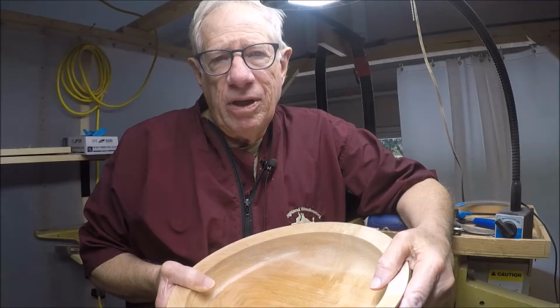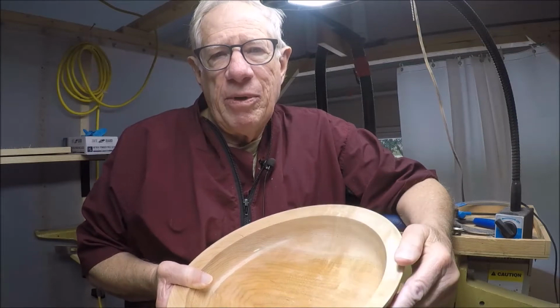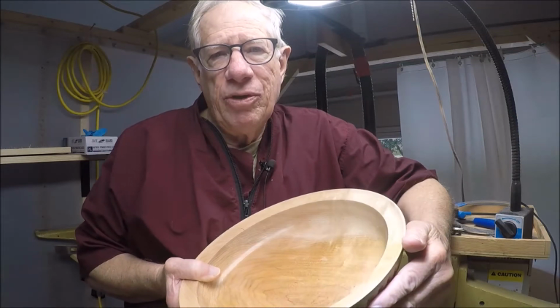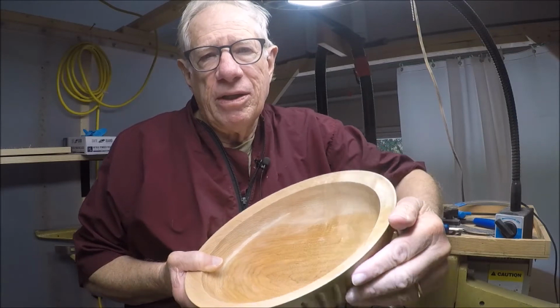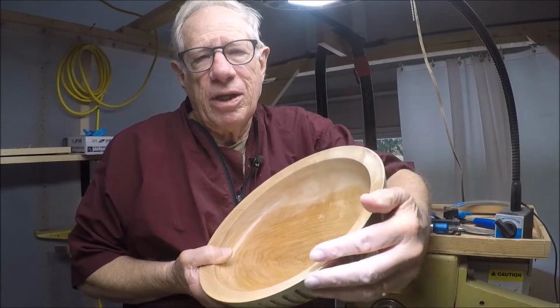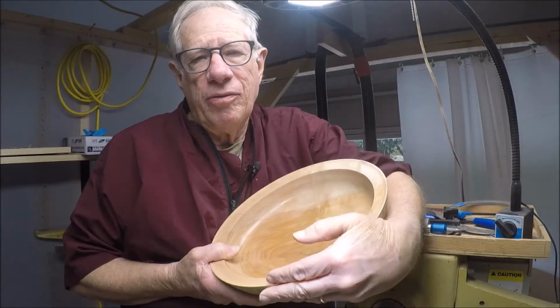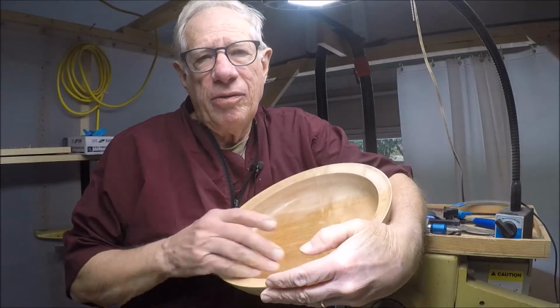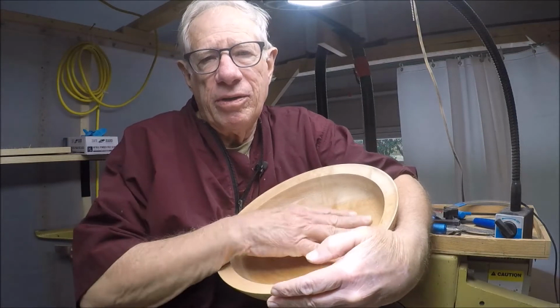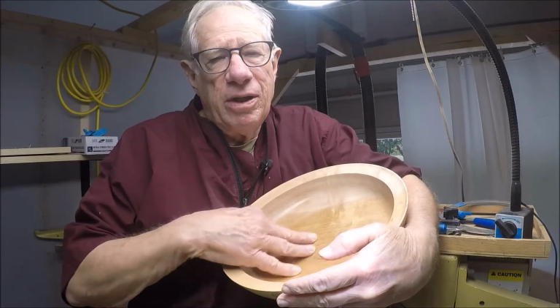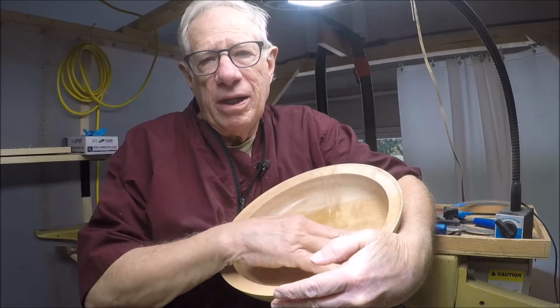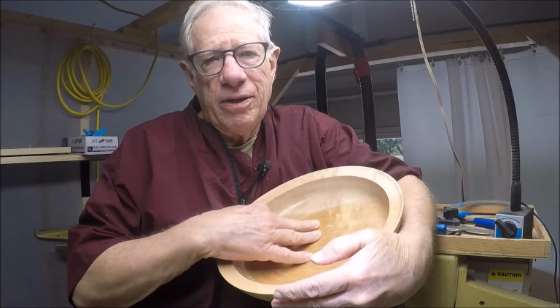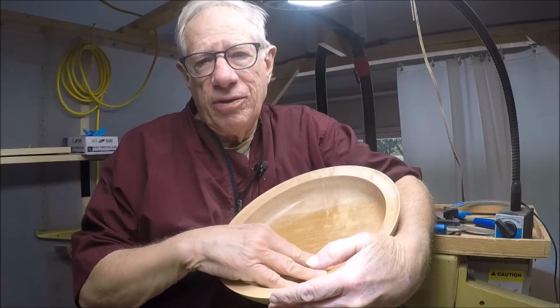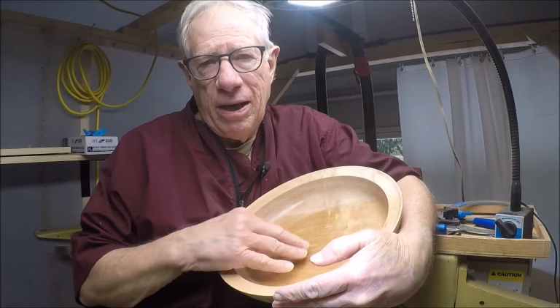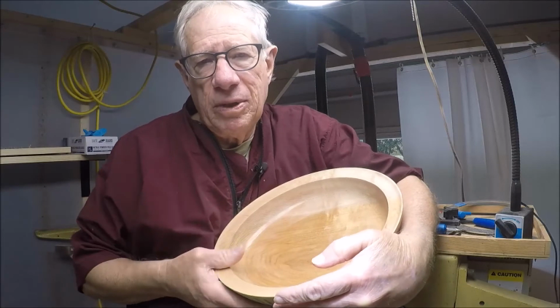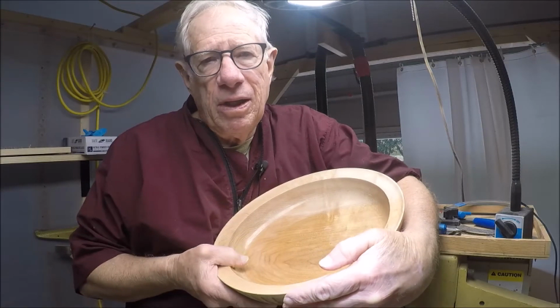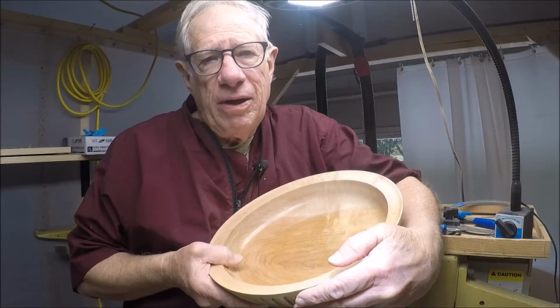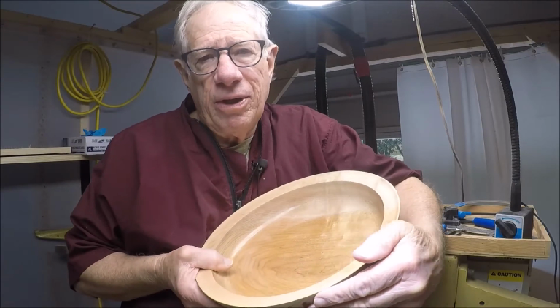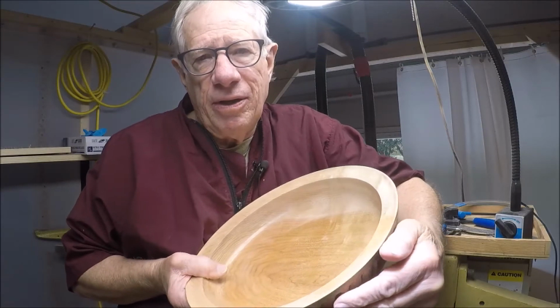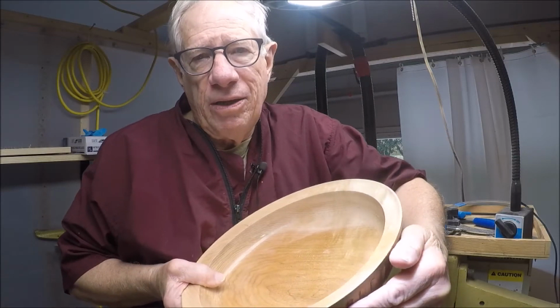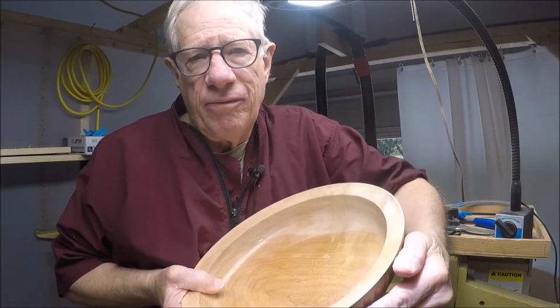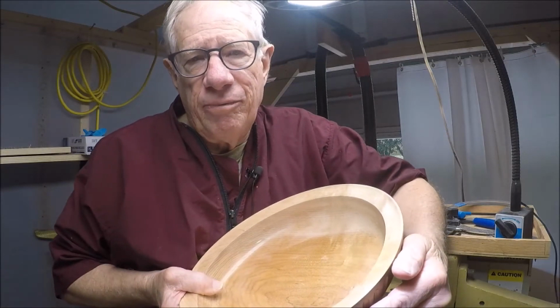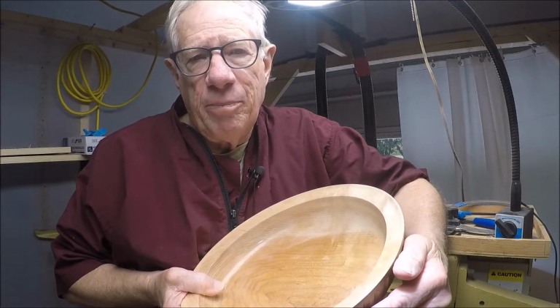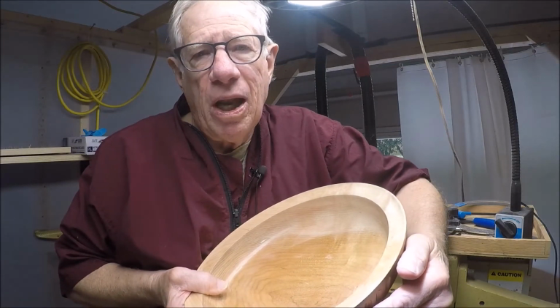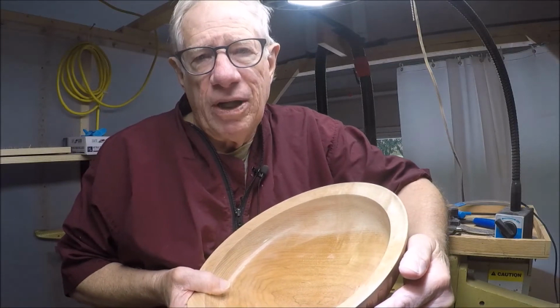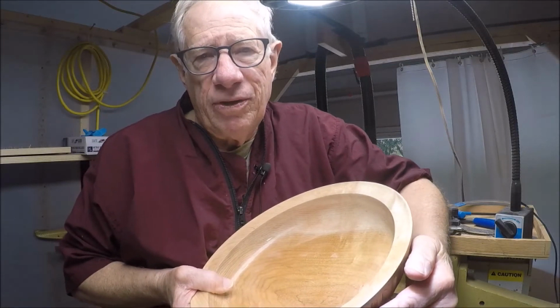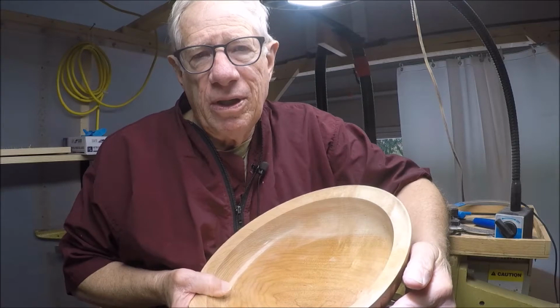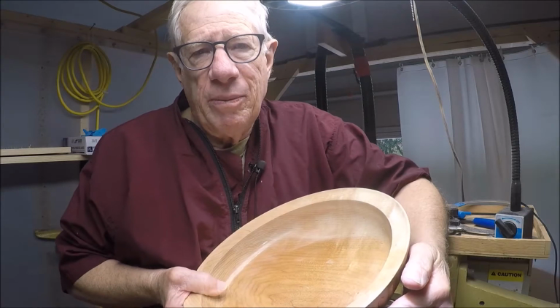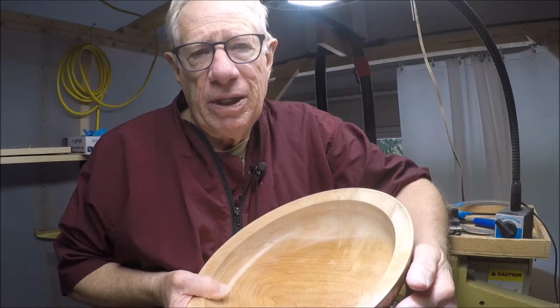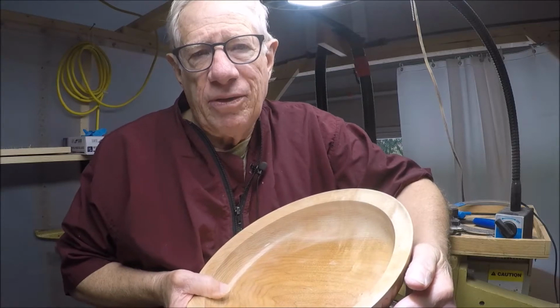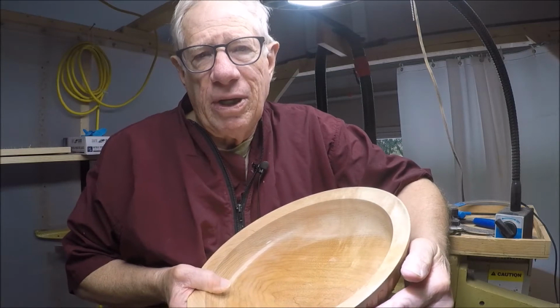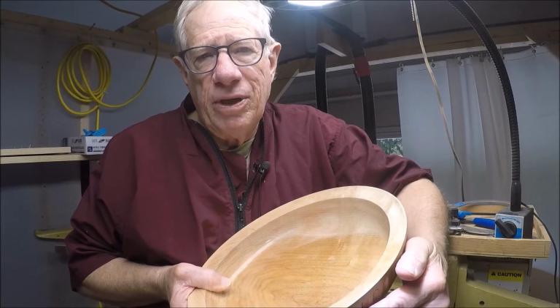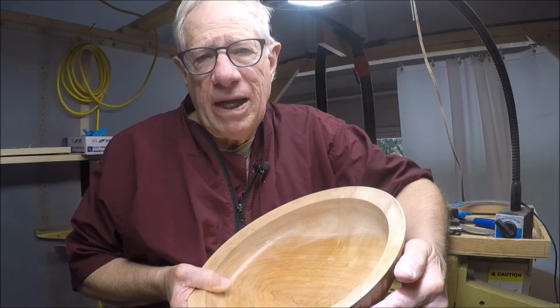That means when you get the coat on there — in this case it's lacquer — you're not there yet. You've got to polish that finish to make it really nice, and that's what I've done finally.